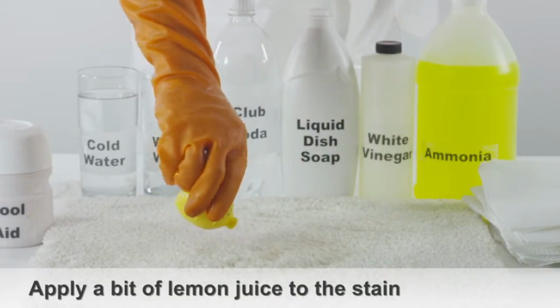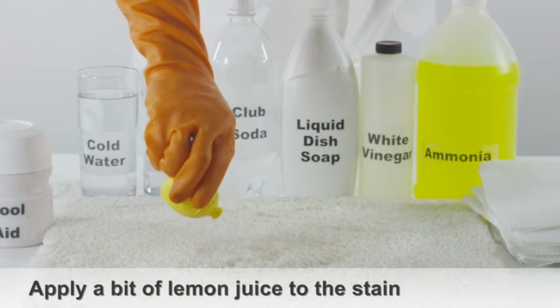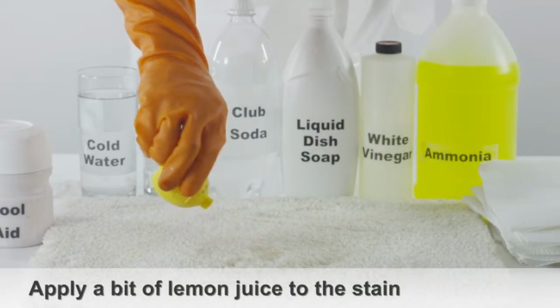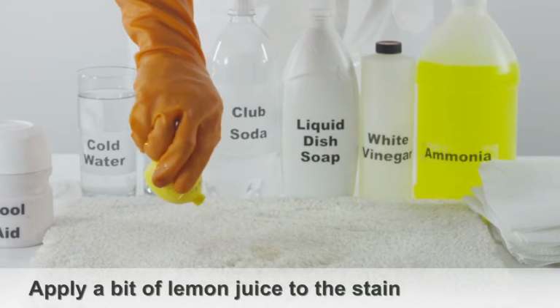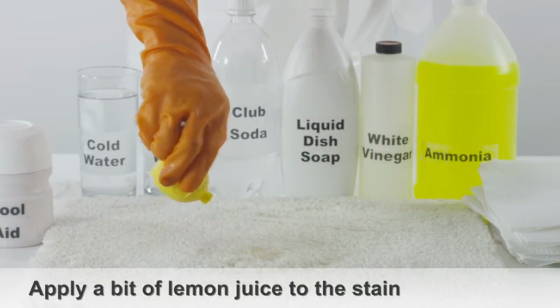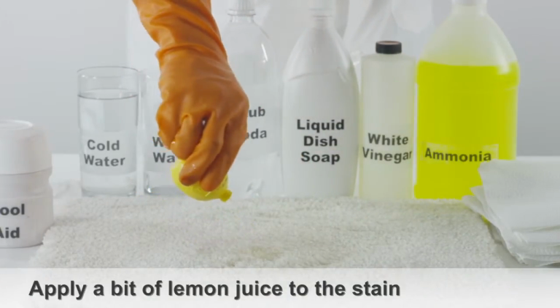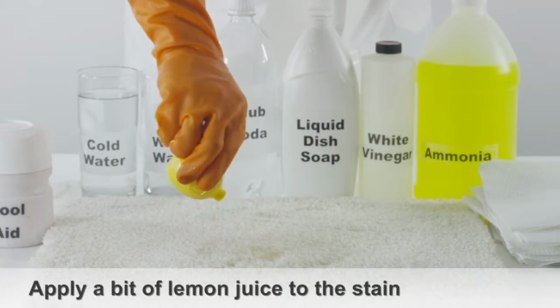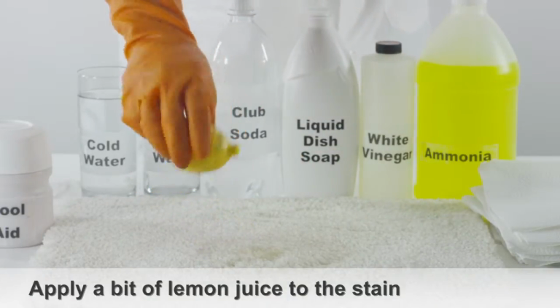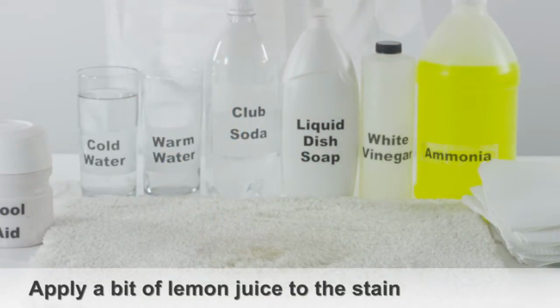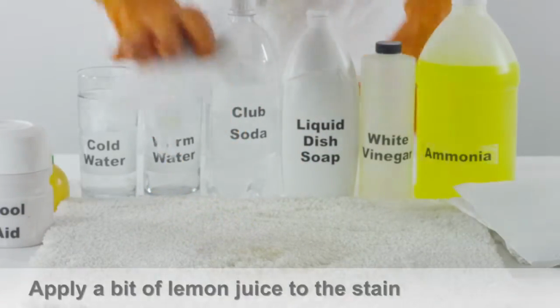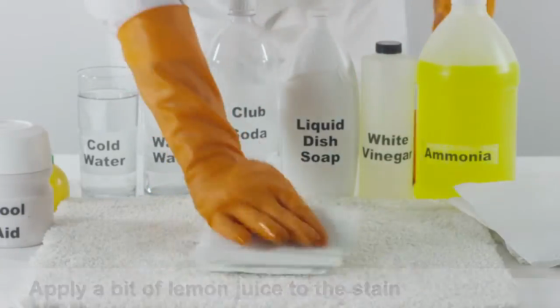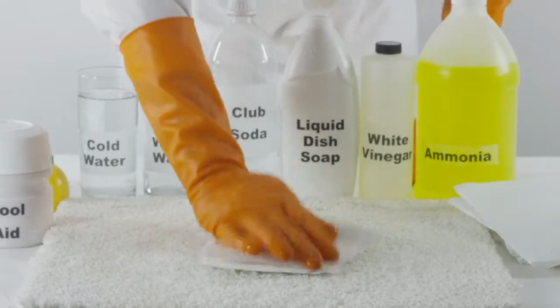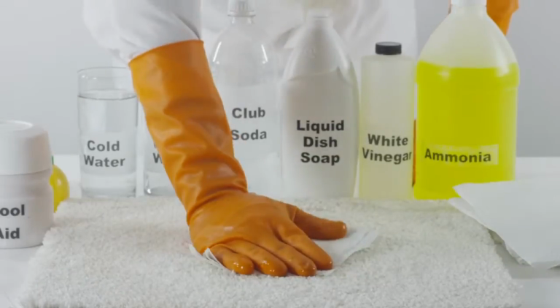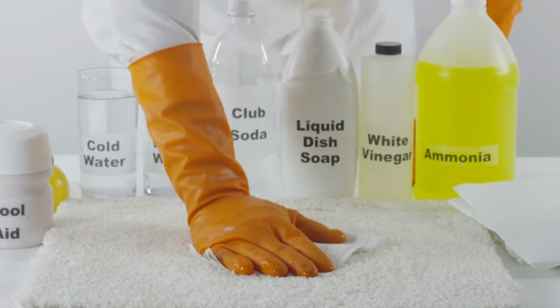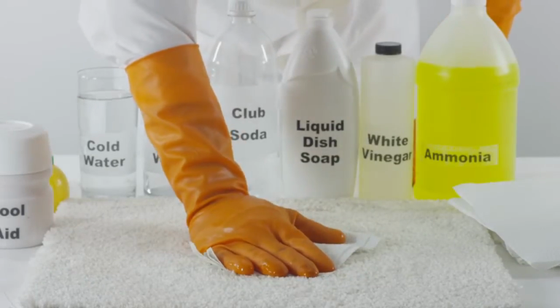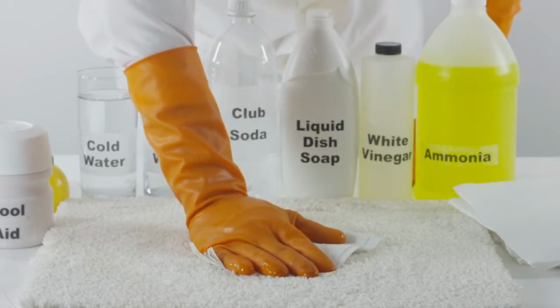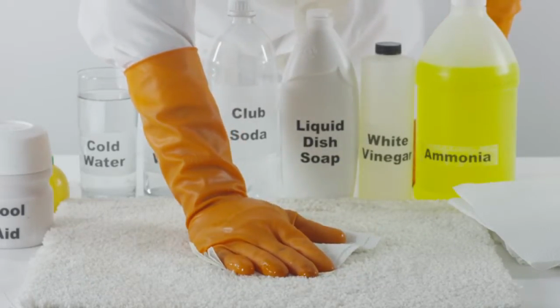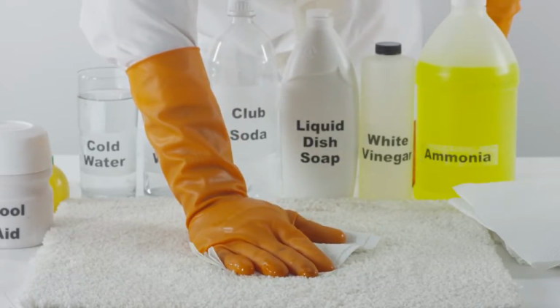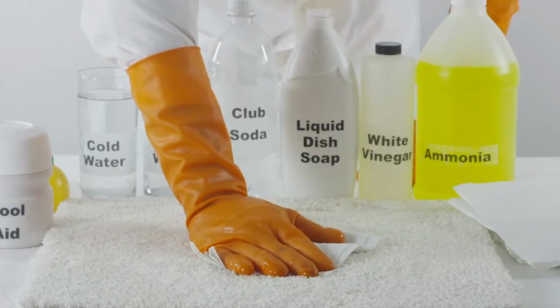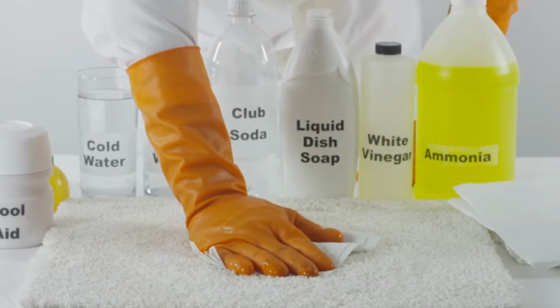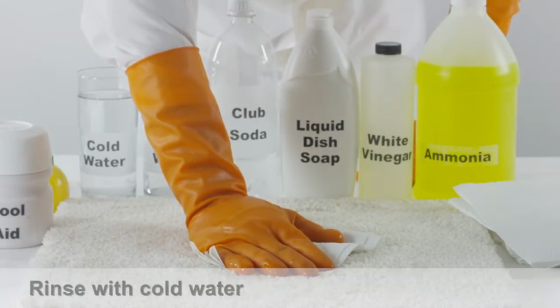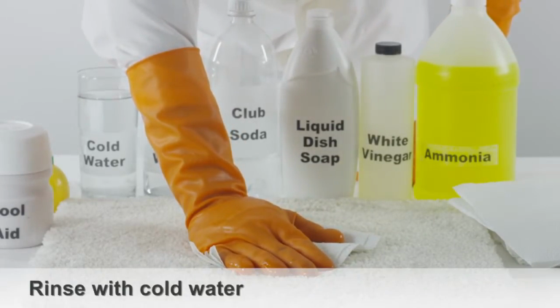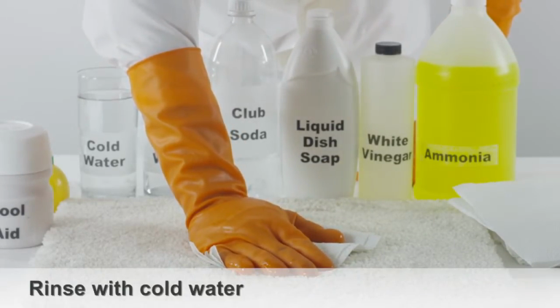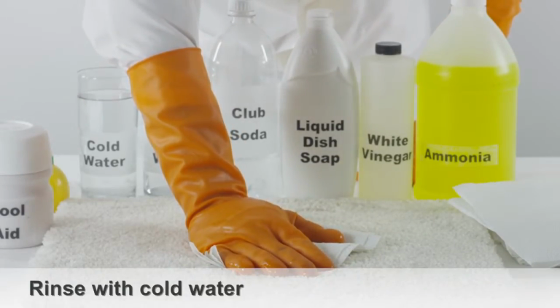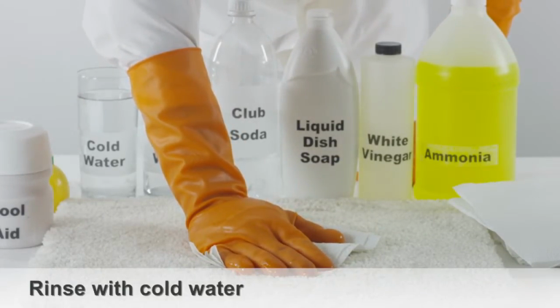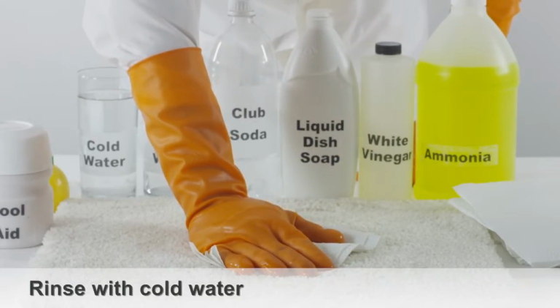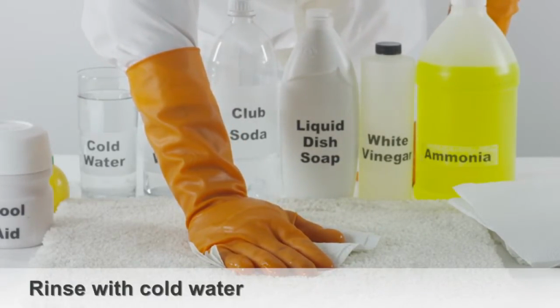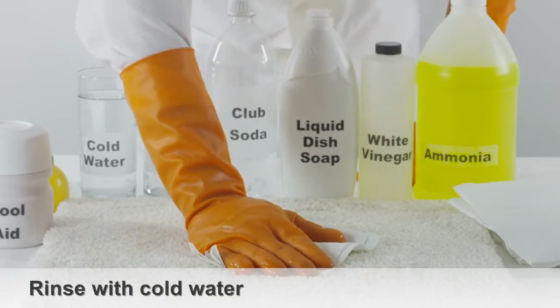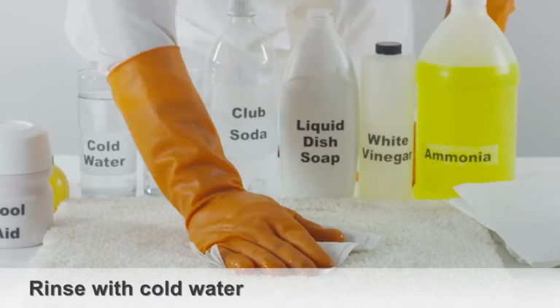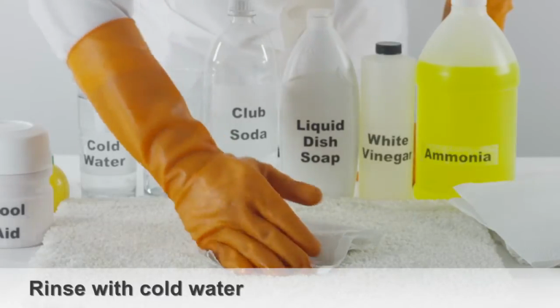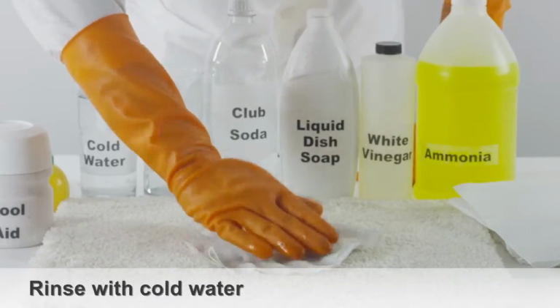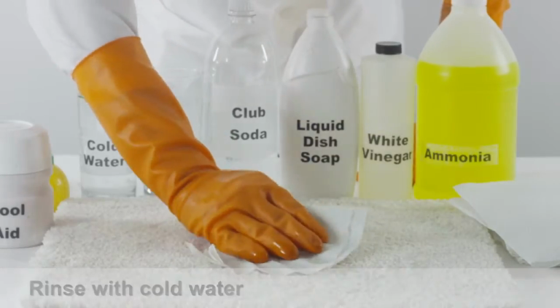If any of the stain remains, try adding a bit of undiluted lemon juice to the area and blotting. Rinse with cold water to remove any remaining residue.